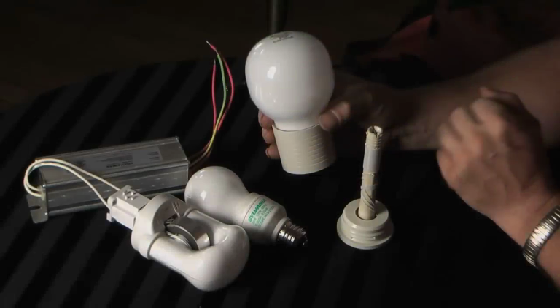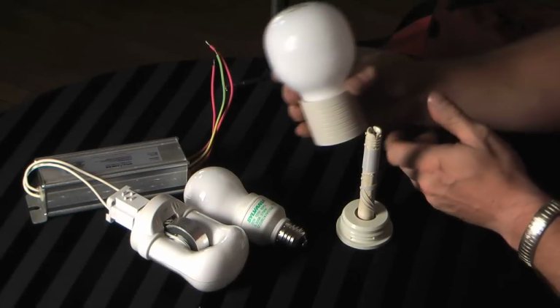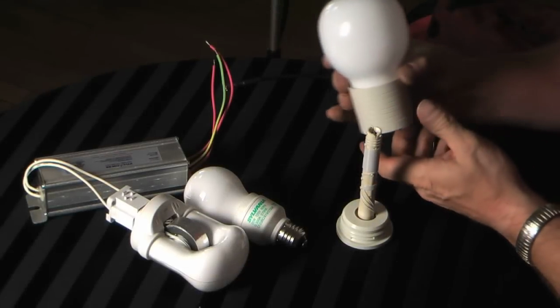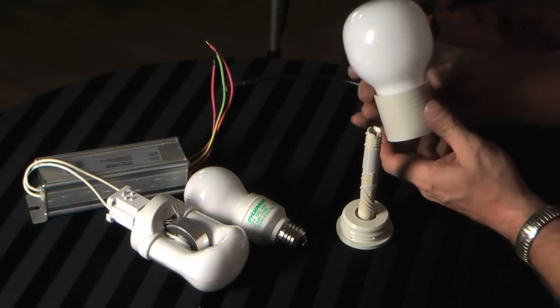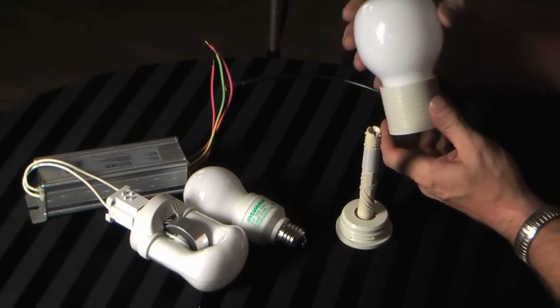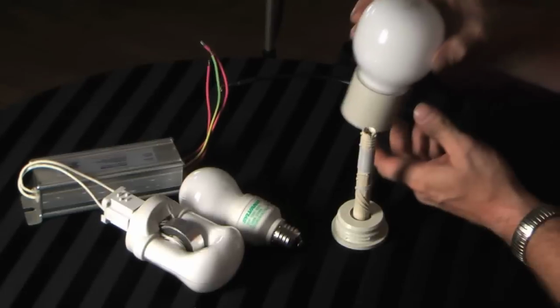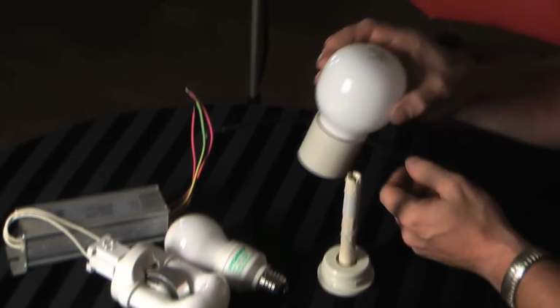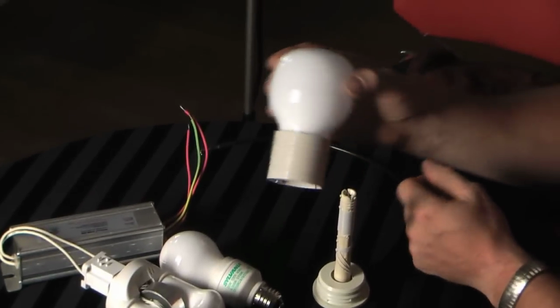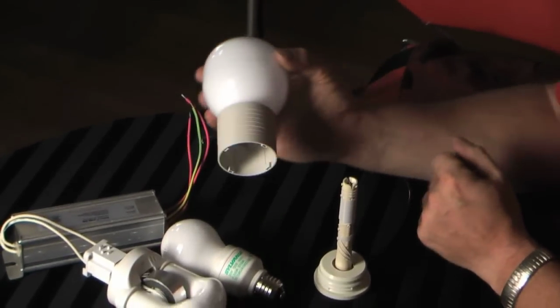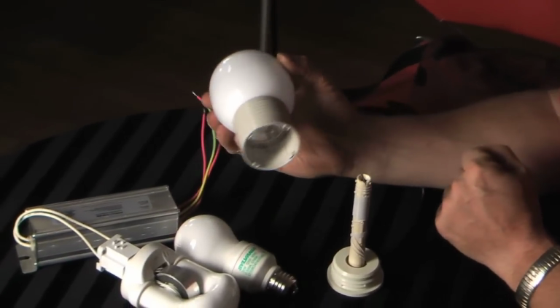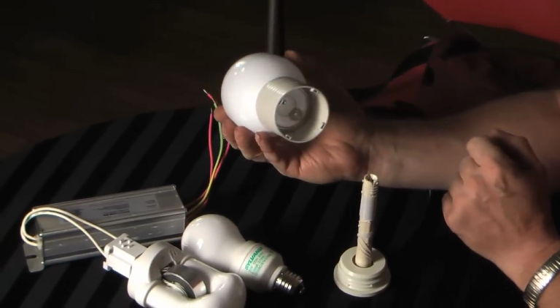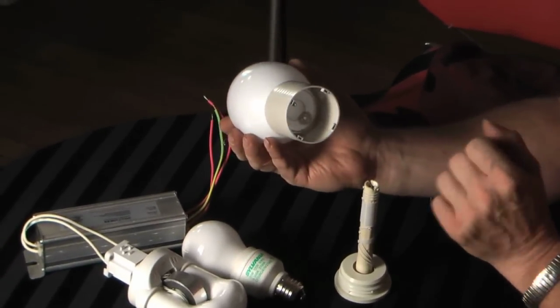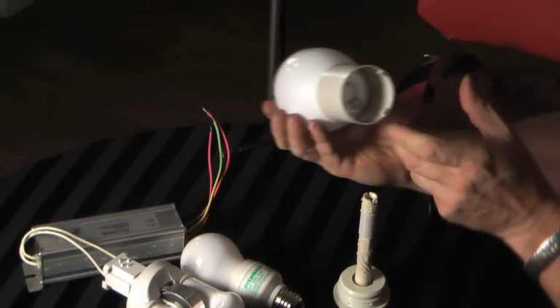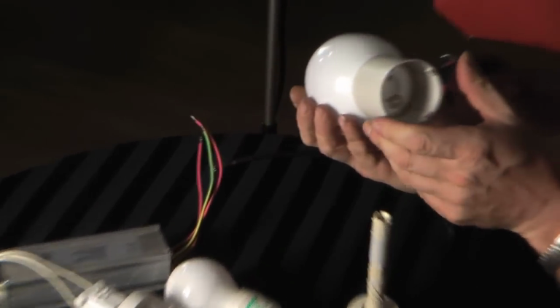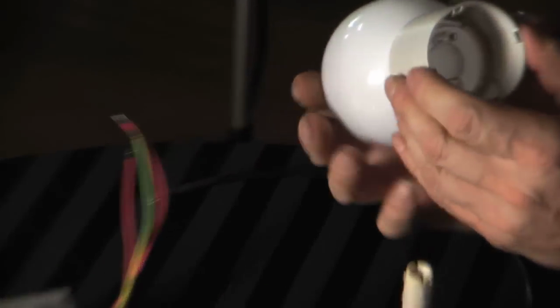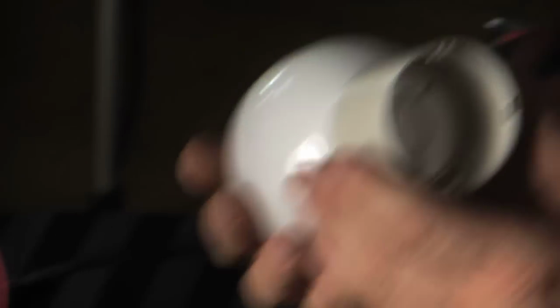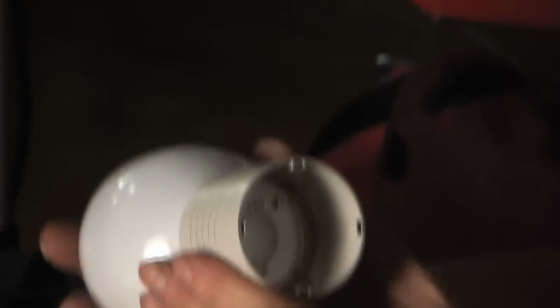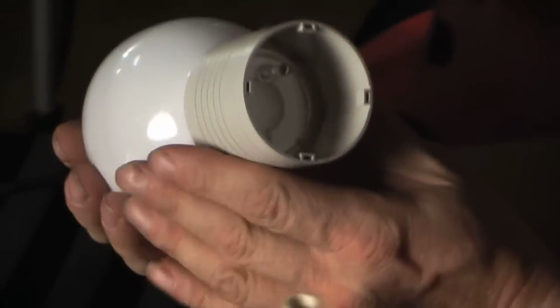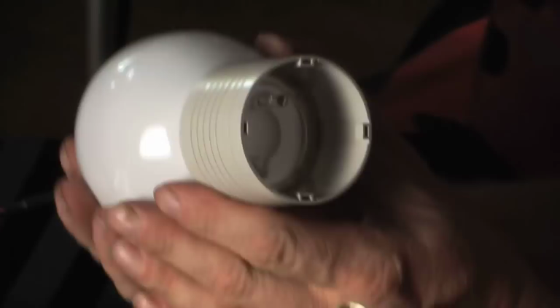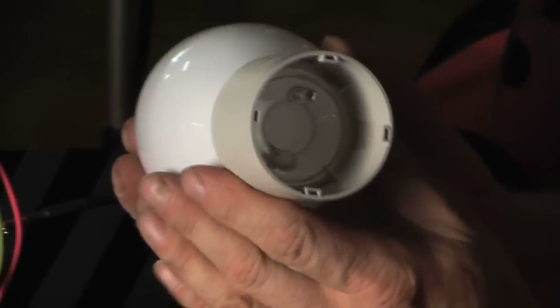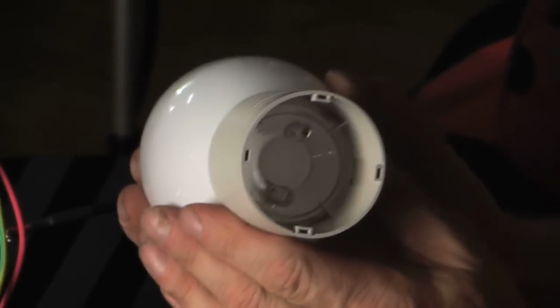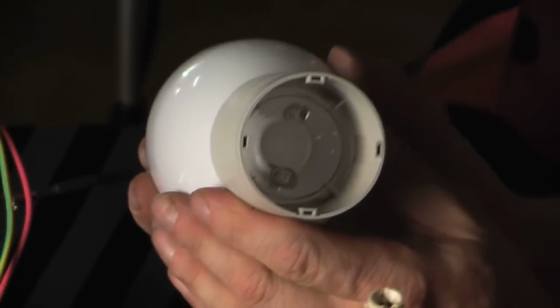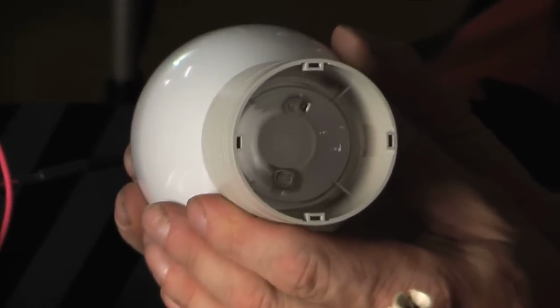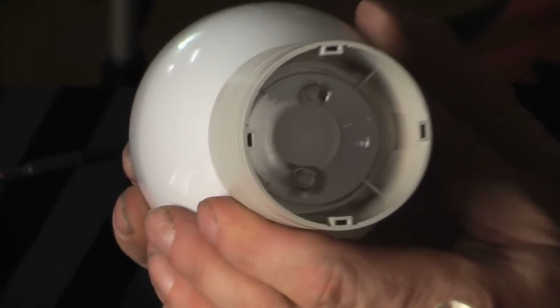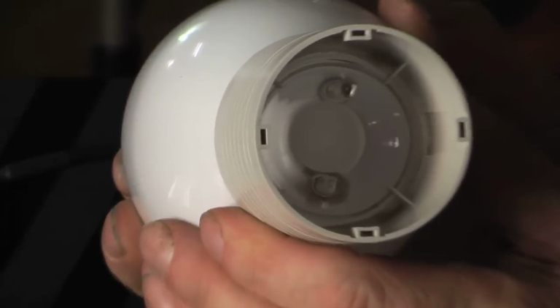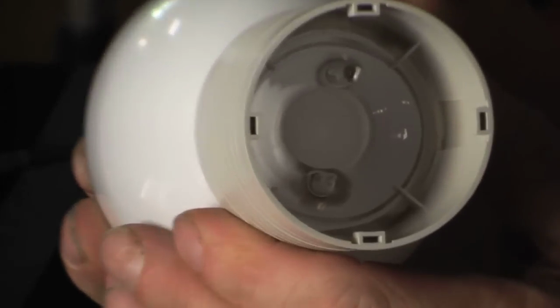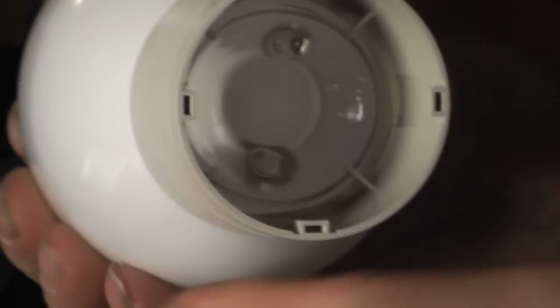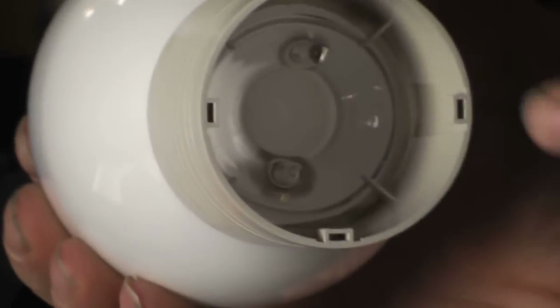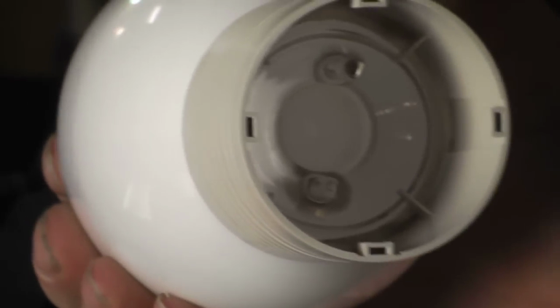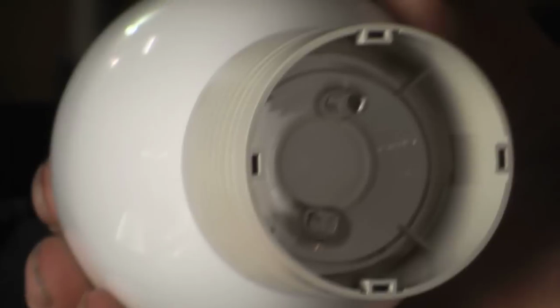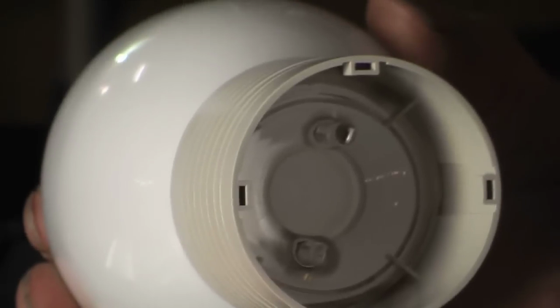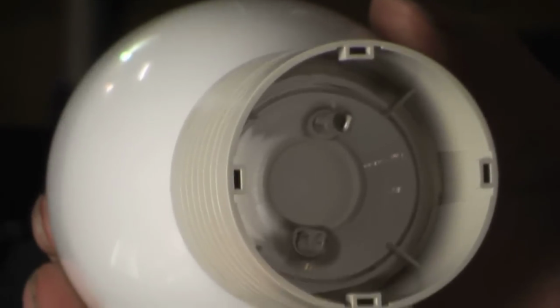This particular specimen is a Philips QL 55 watt. If you look up inside the bottom of the lamp, there's nothing there really, just a hole up inside the lamp.